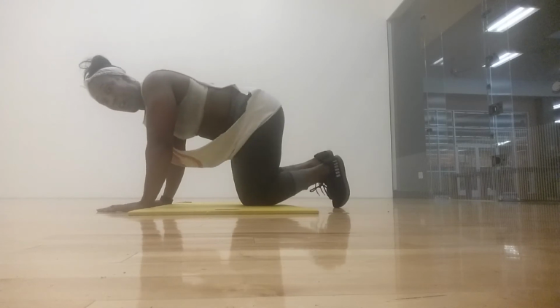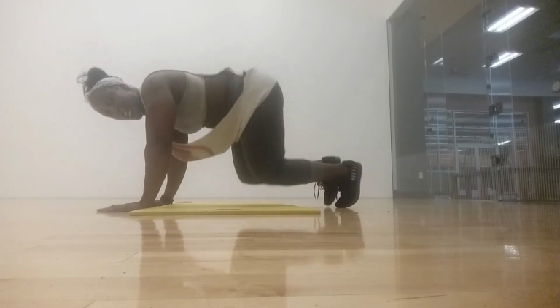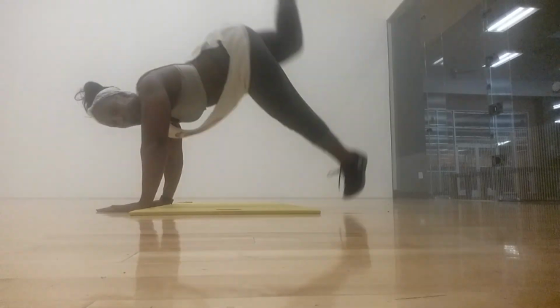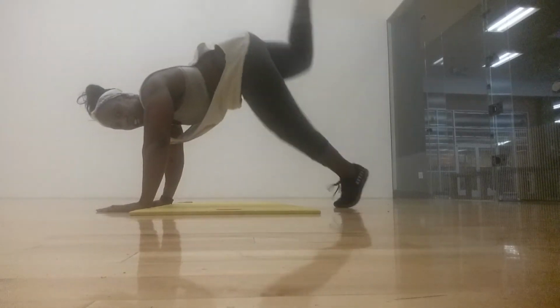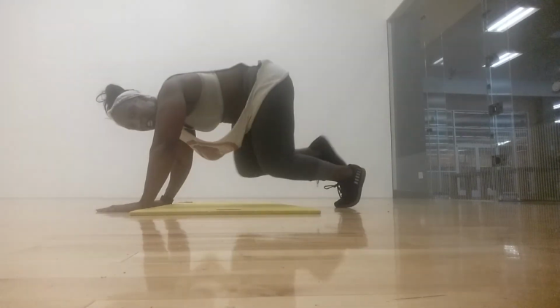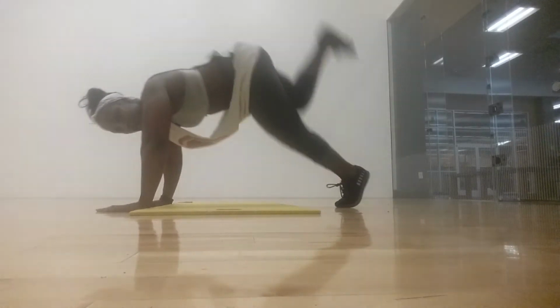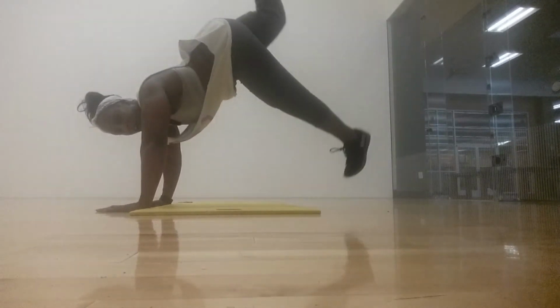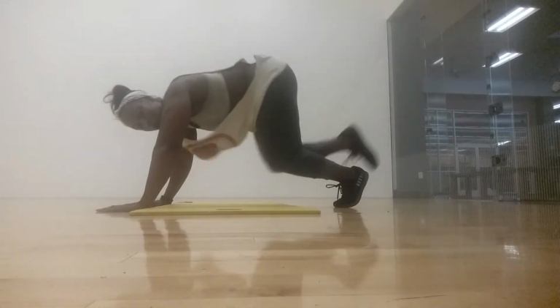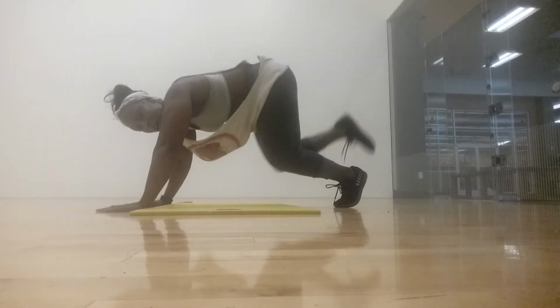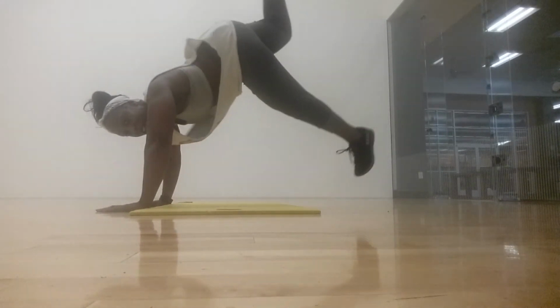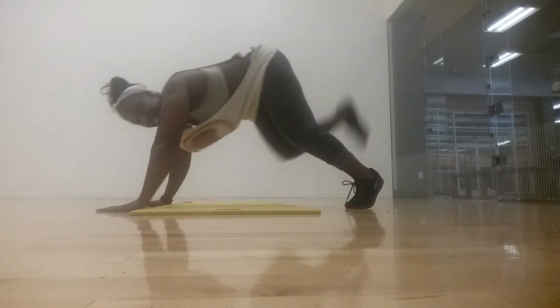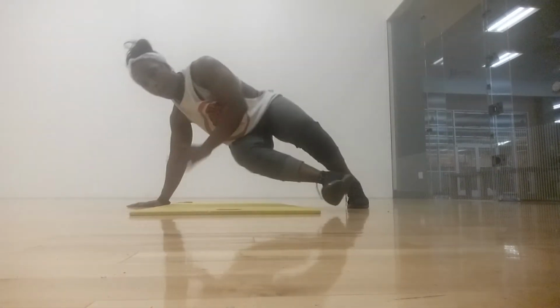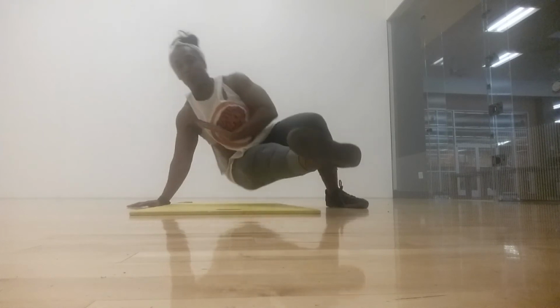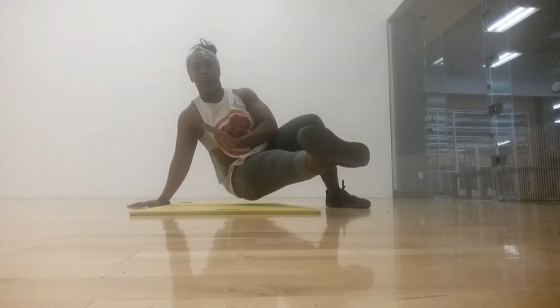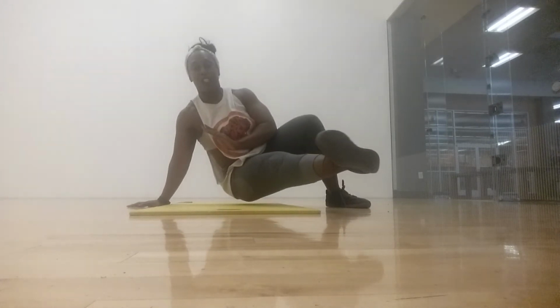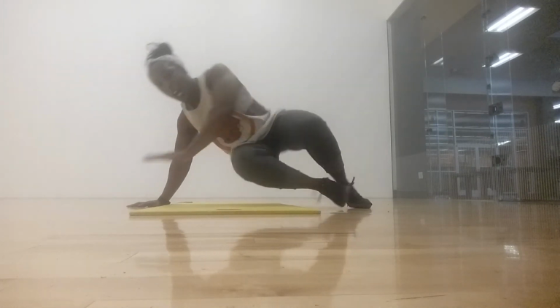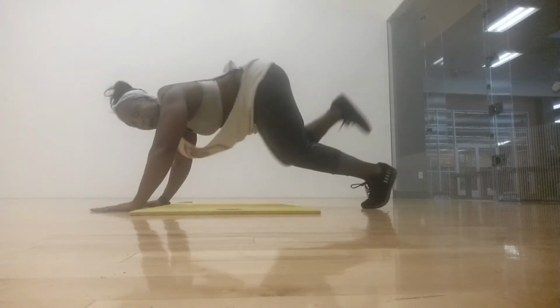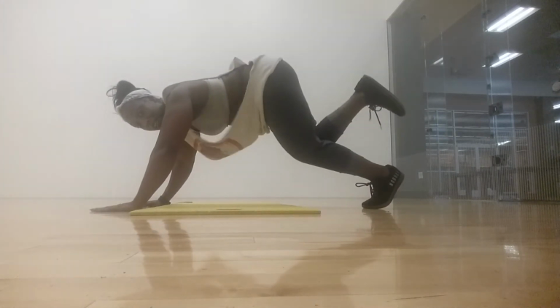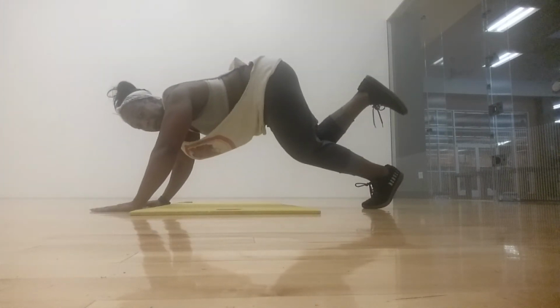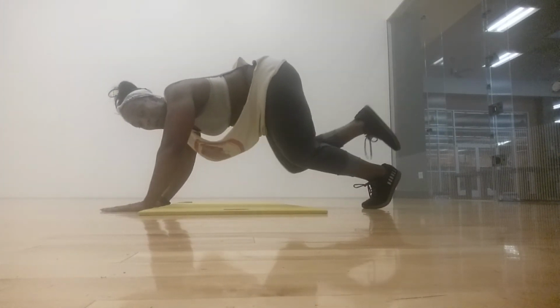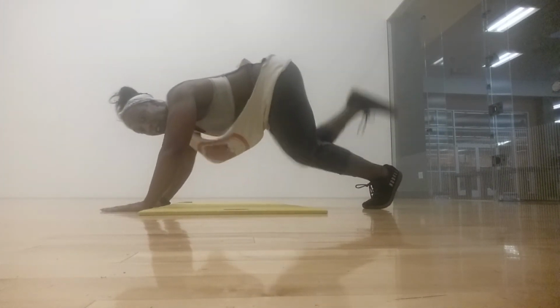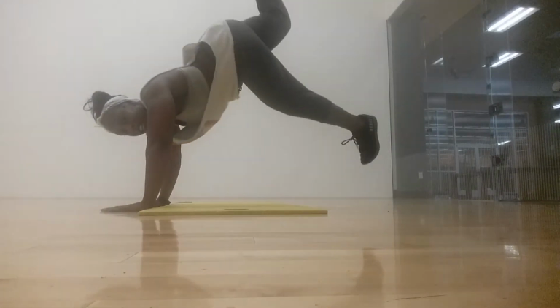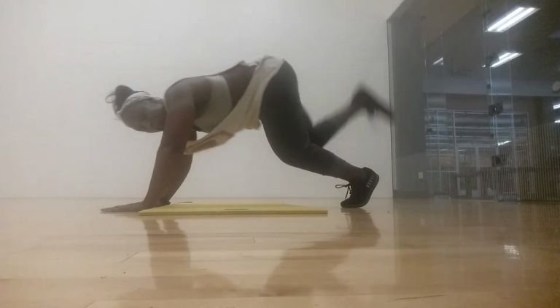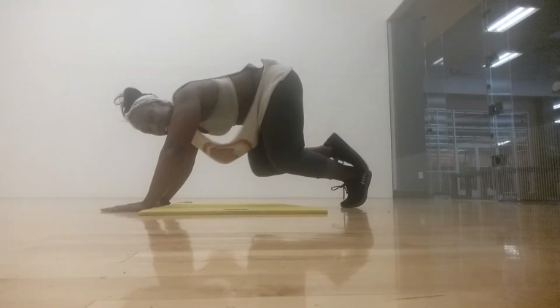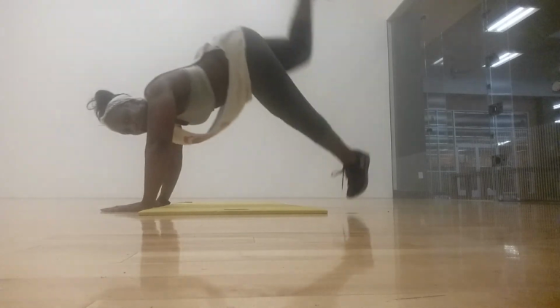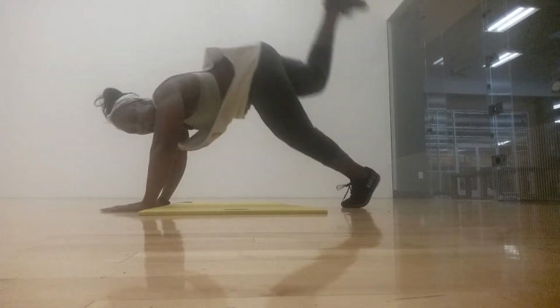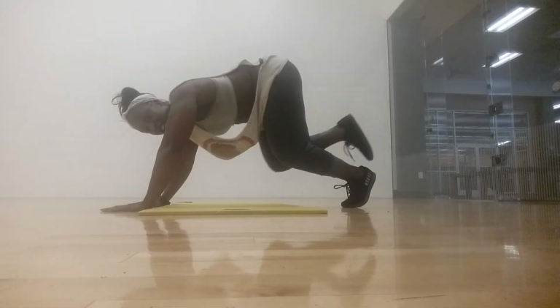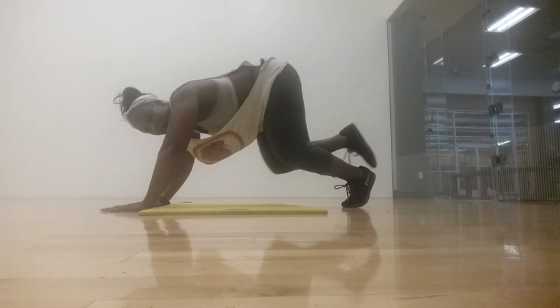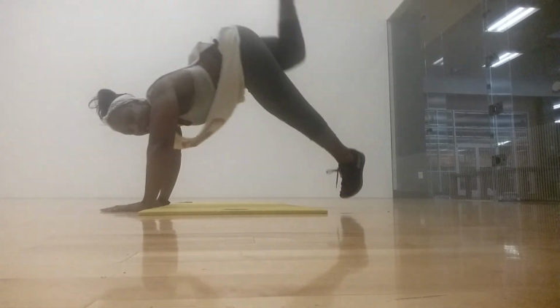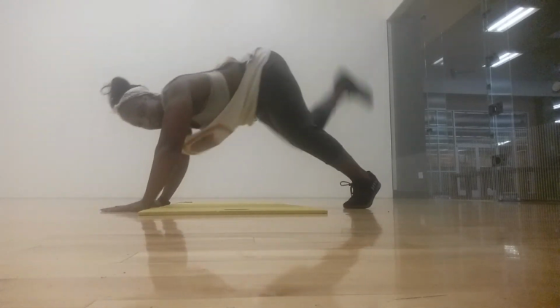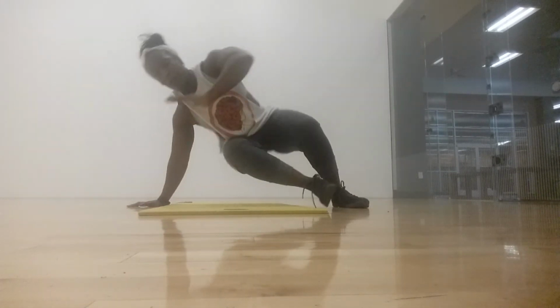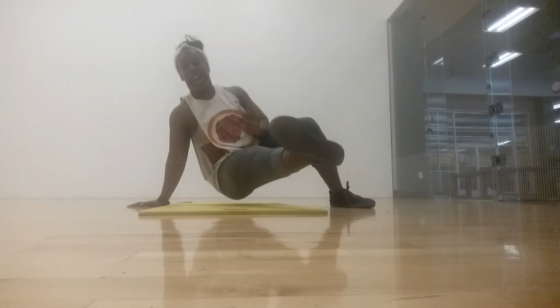Your donkey kick — one donkey, squeeze, two donkey kicks, squeeze, three donkey, your sit out. Remember this one? Up. Again: one, squeeze, two, squeeze — control that movement — squeeze, sit out.